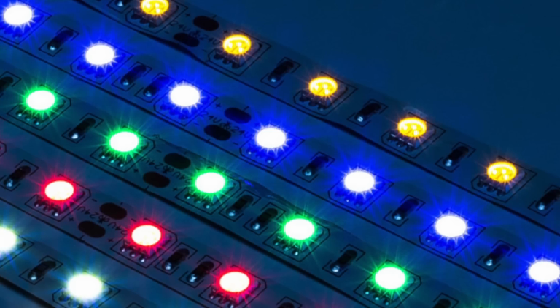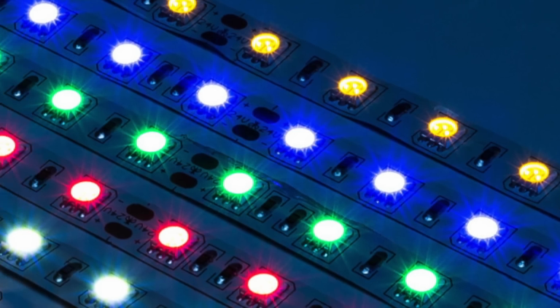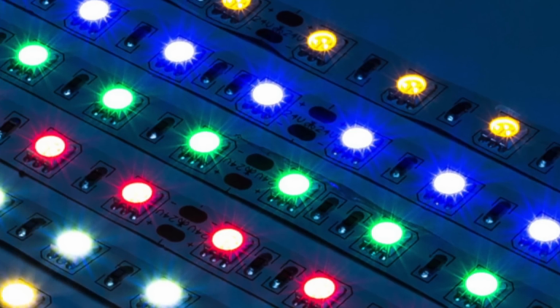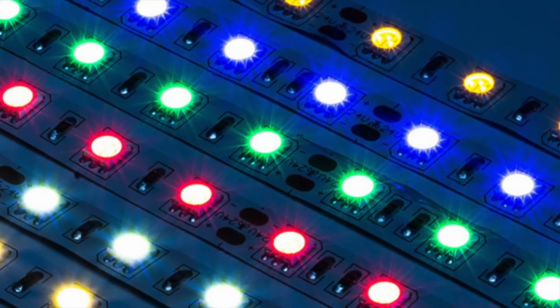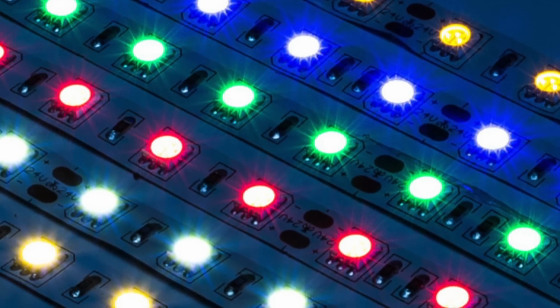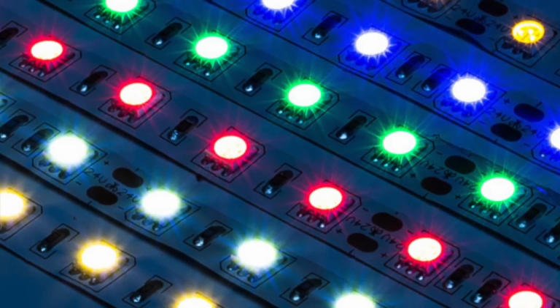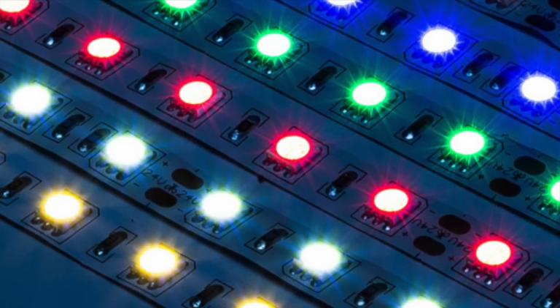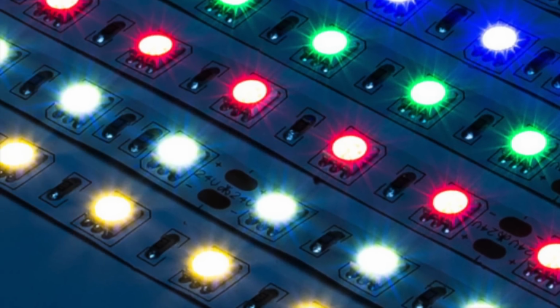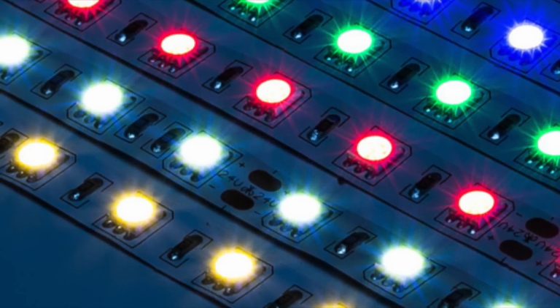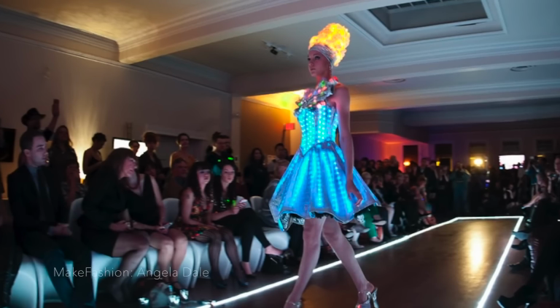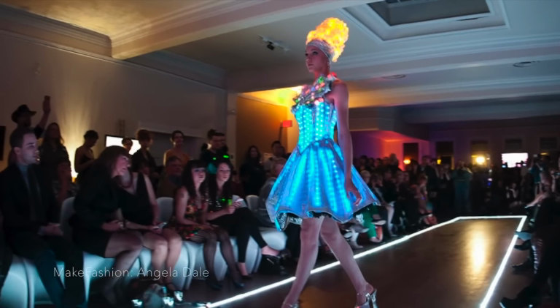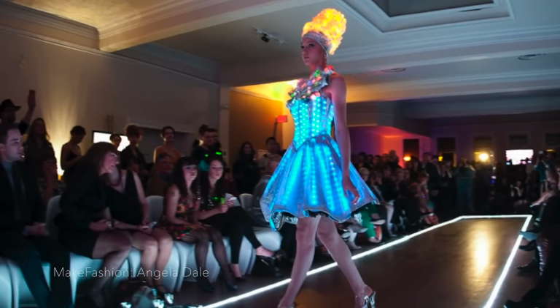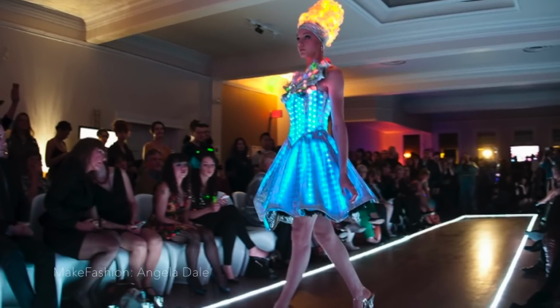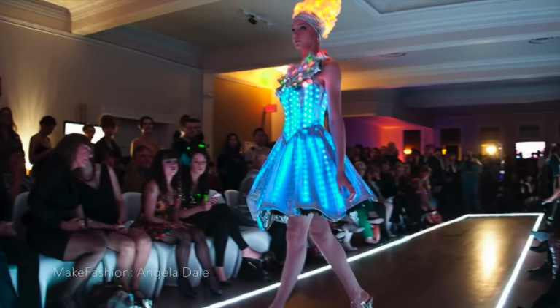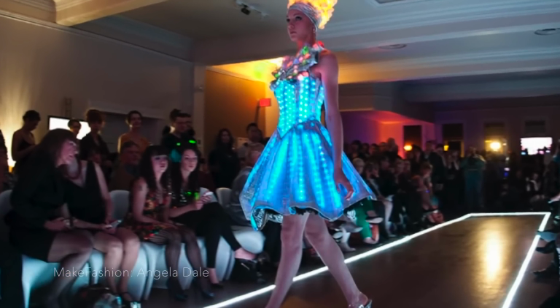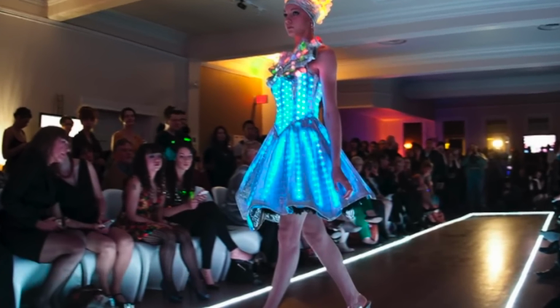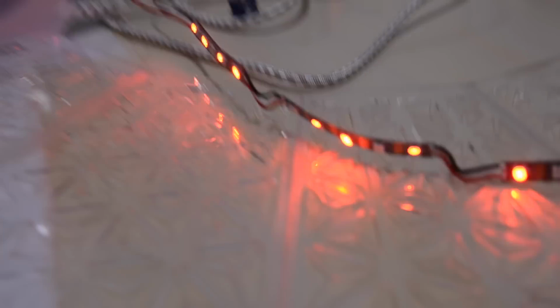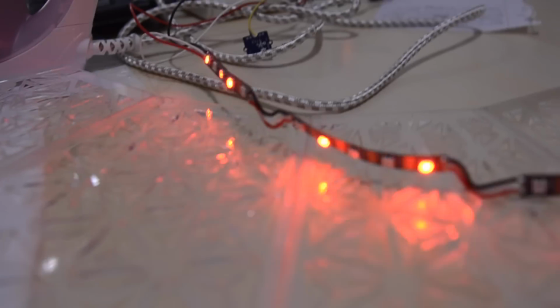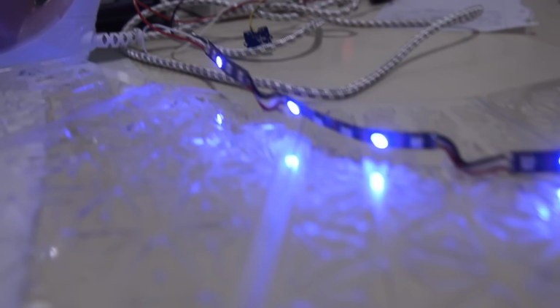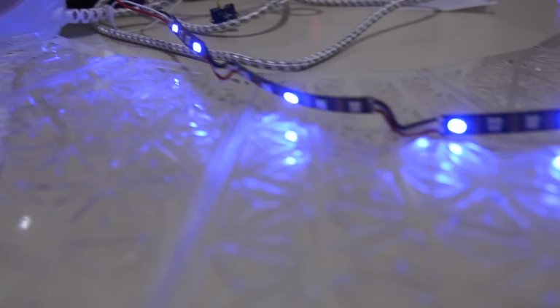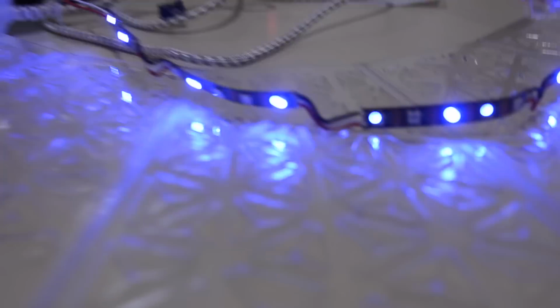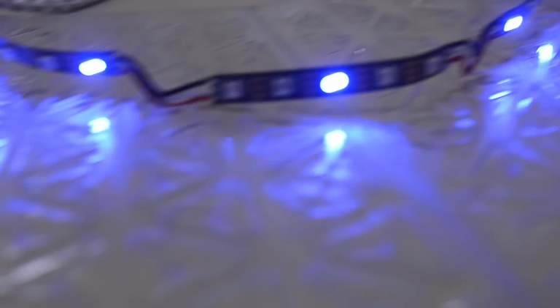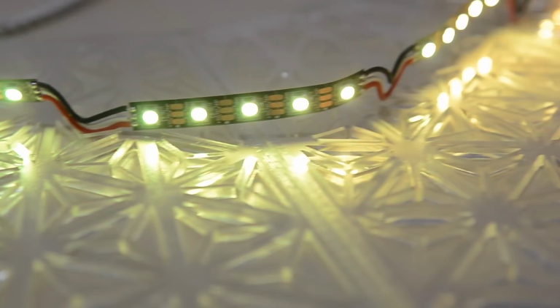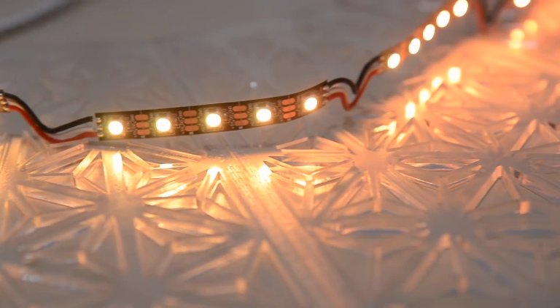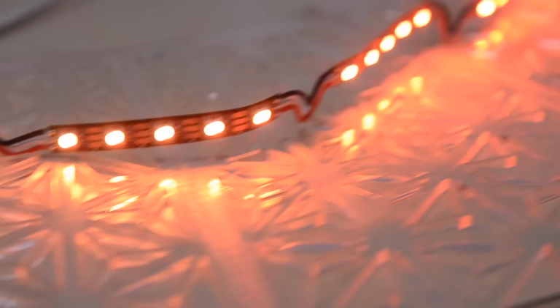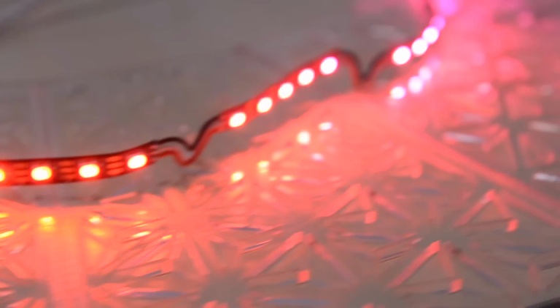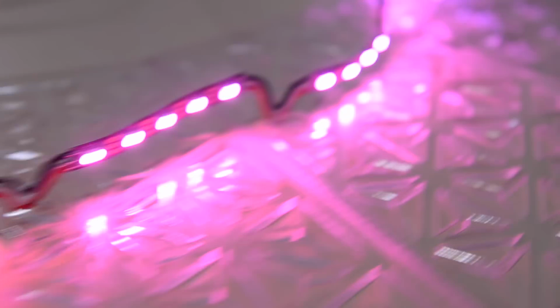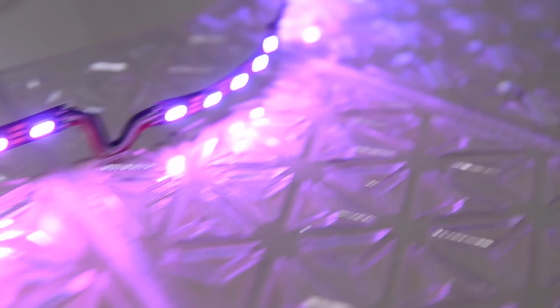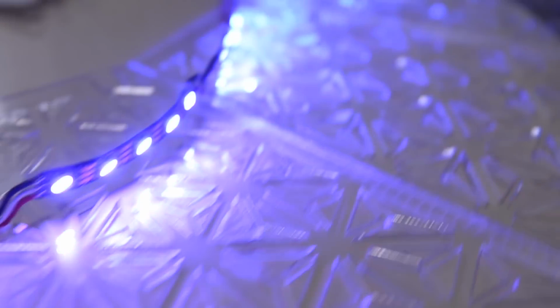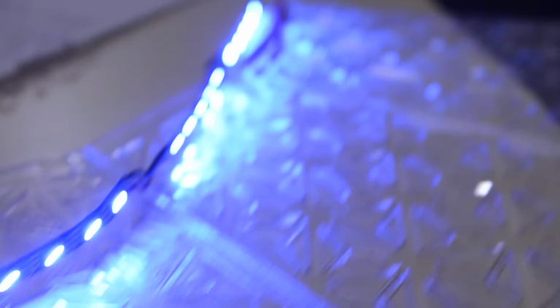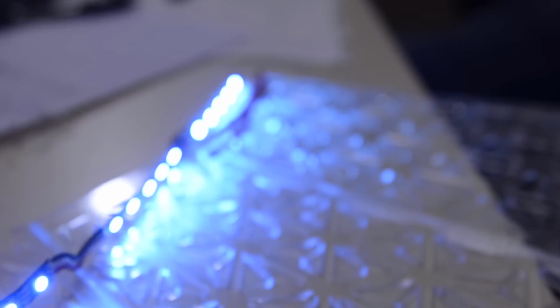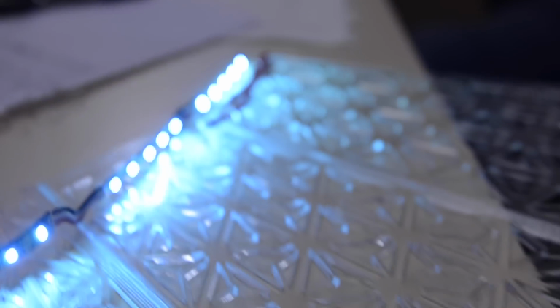LED strips can also be used in wearables. These are convenient to work with since they are already wired together and can be cut into the length that you need for your project. The lights on analog LED strips all act as one, and digital strips allow each LED to be addressed individually.